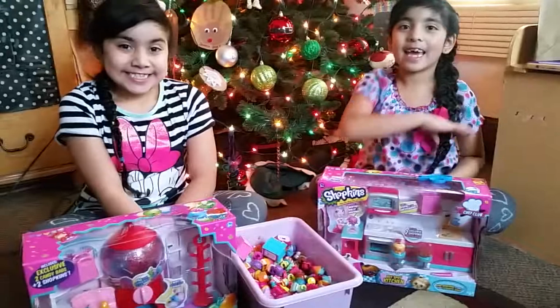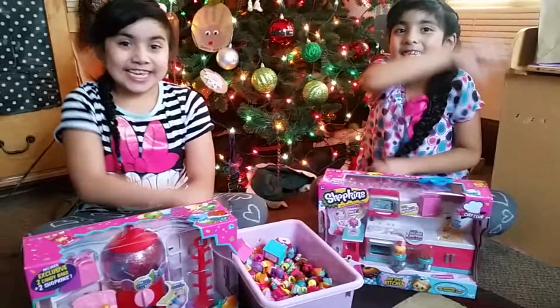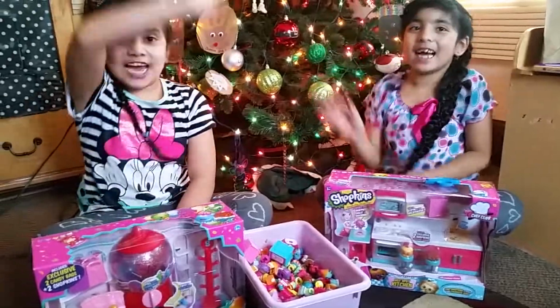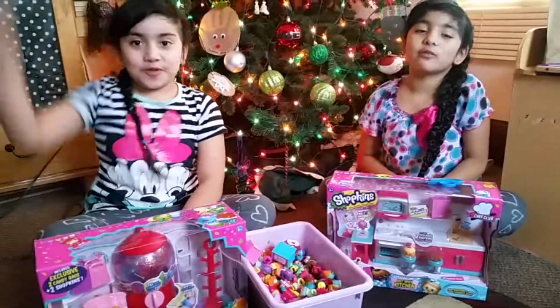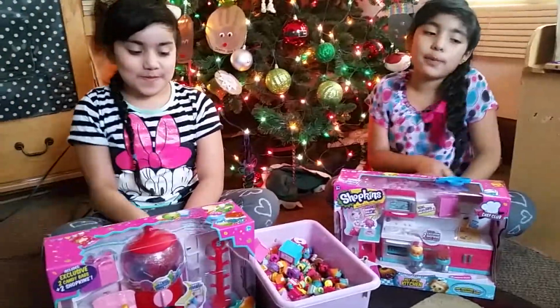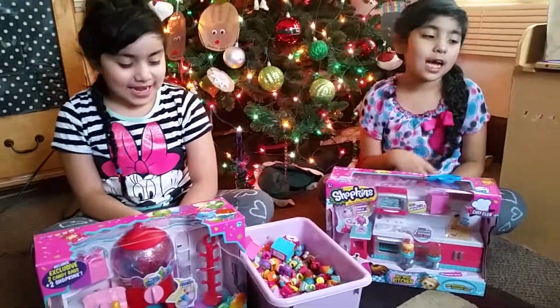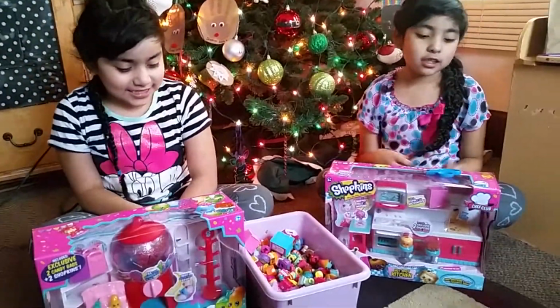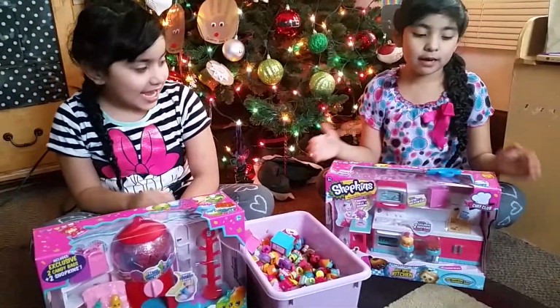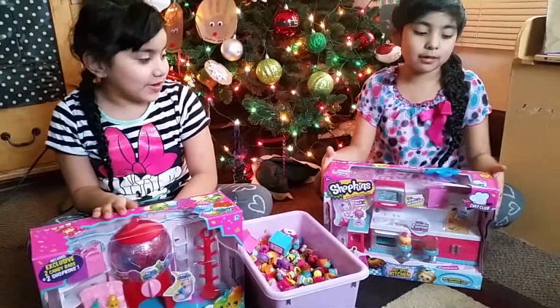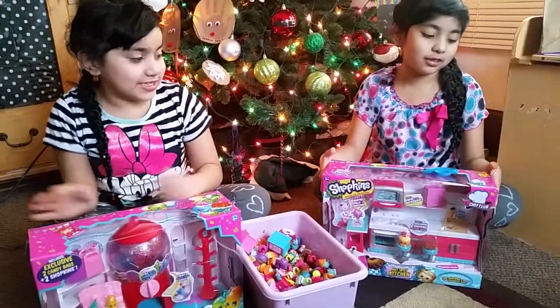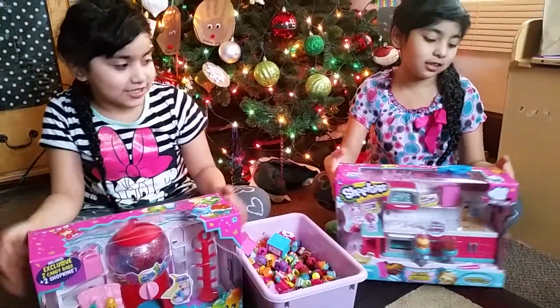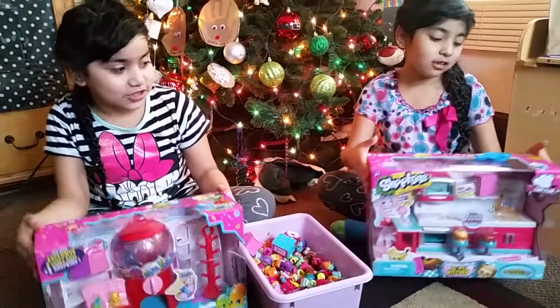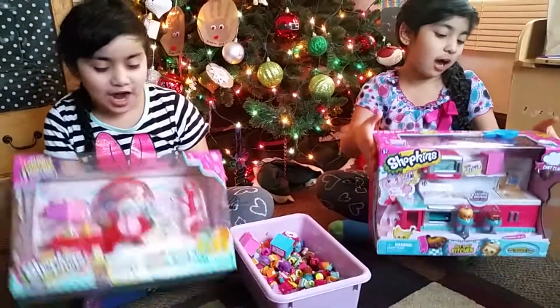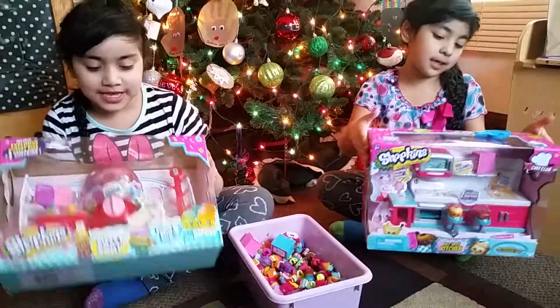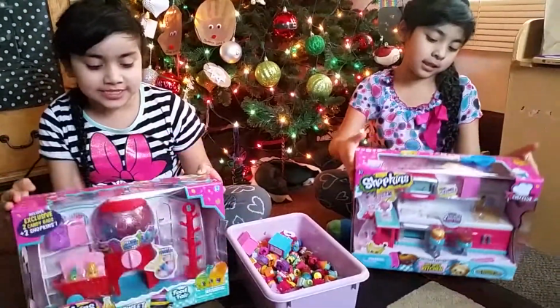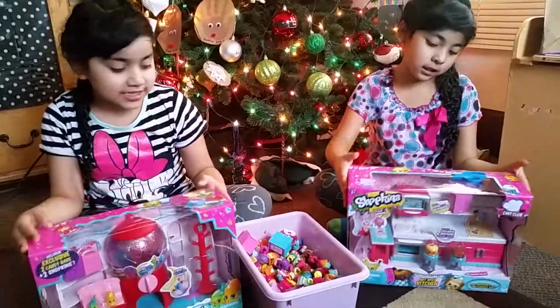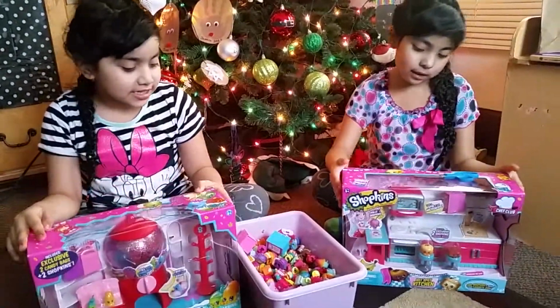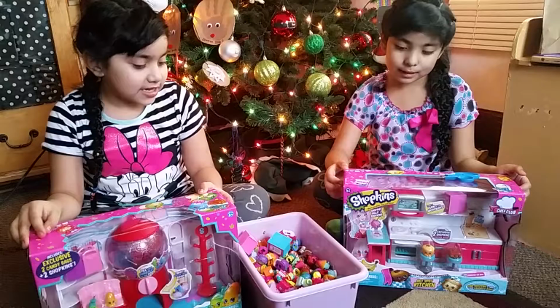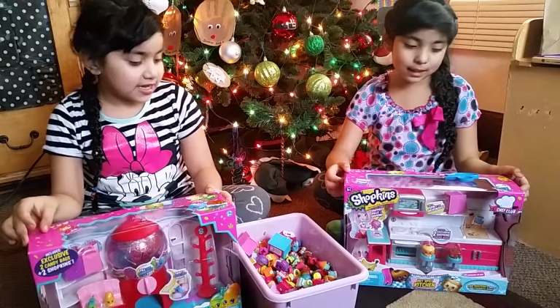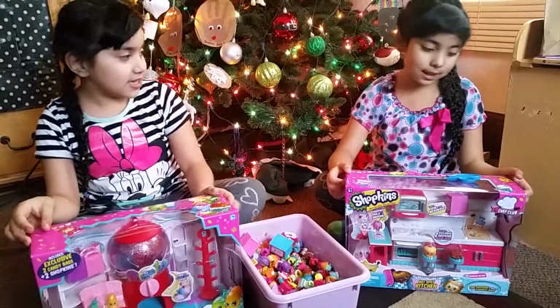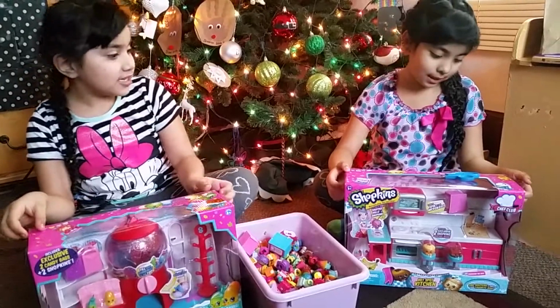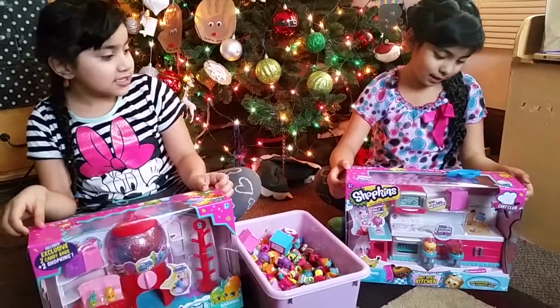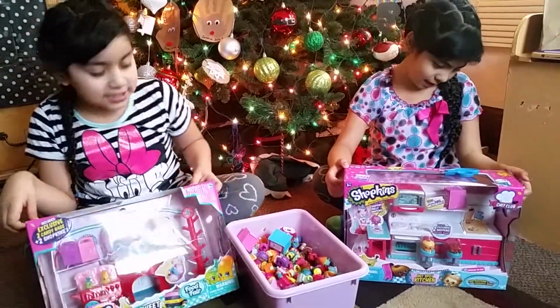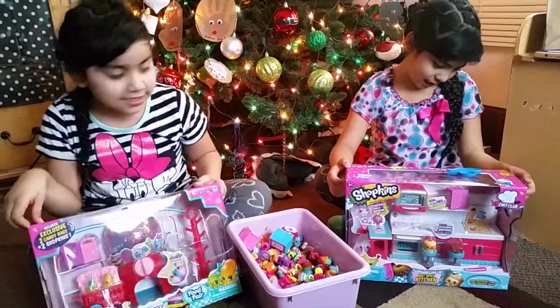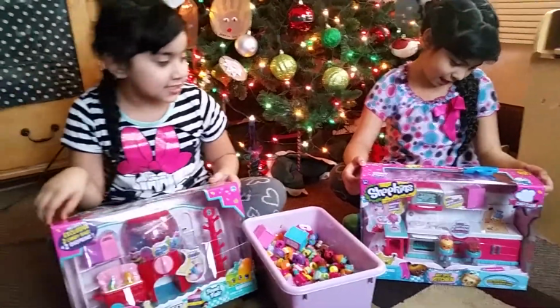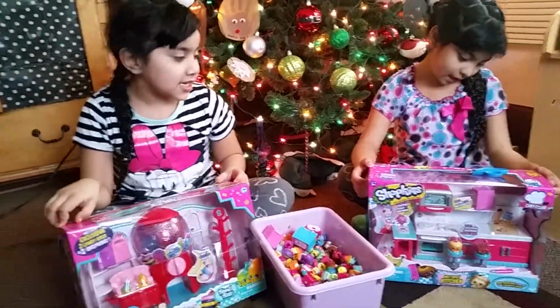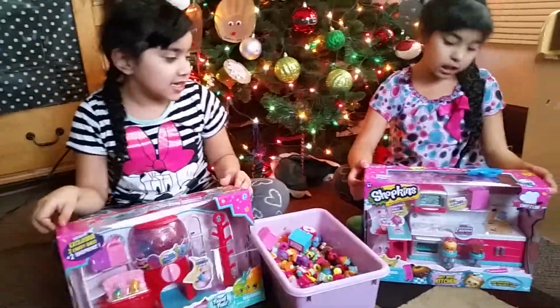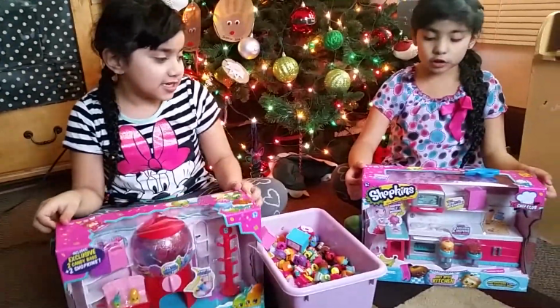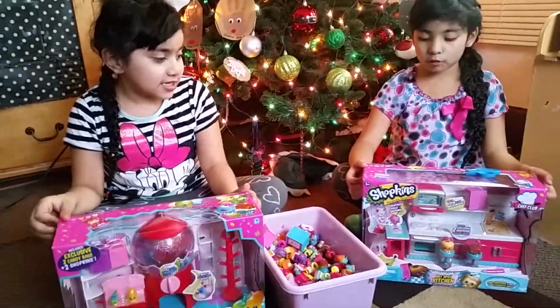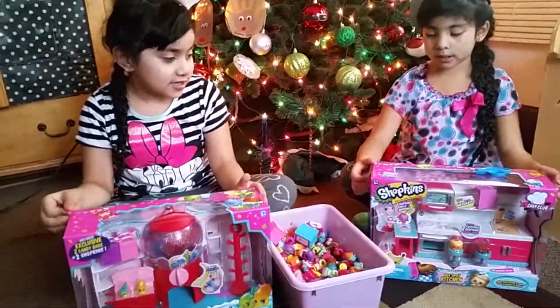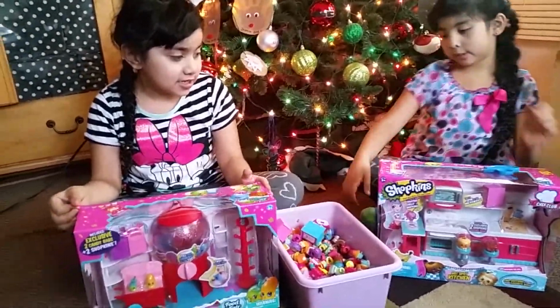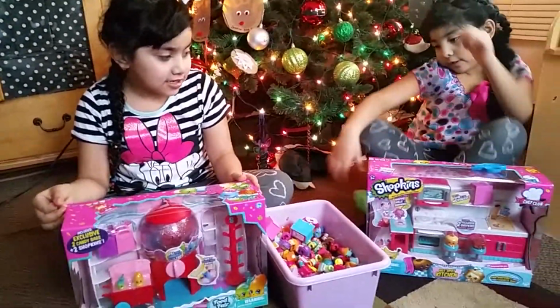Hey guys, we're back. Today we're going to do Shopkins Season 6. So let's get started.